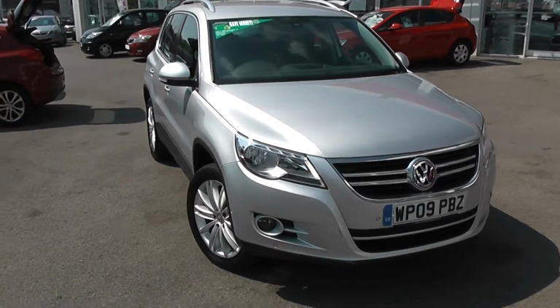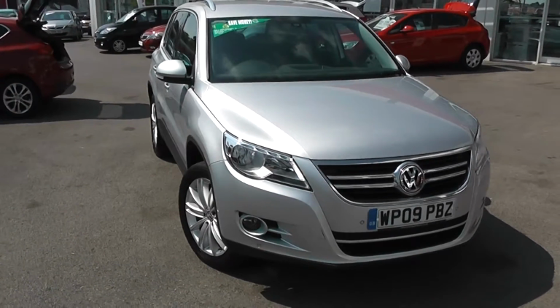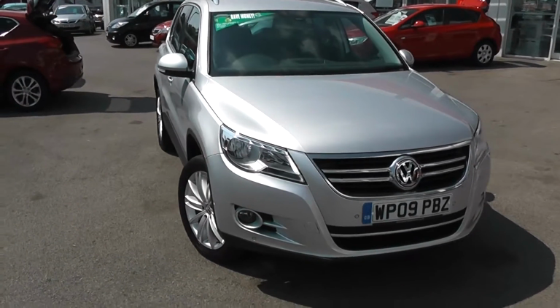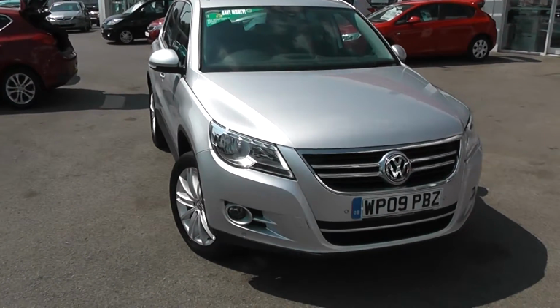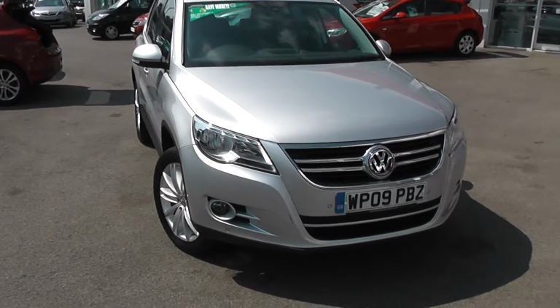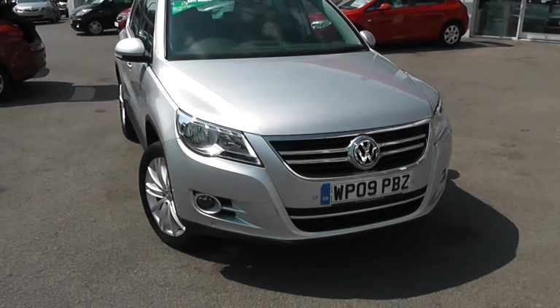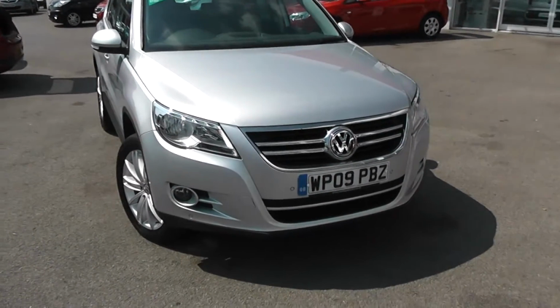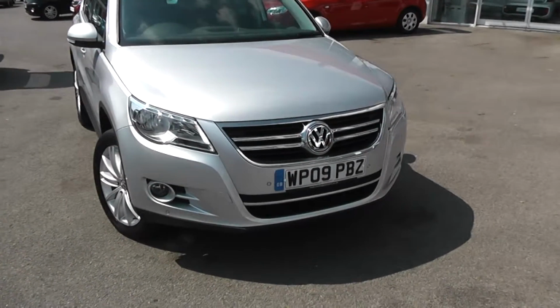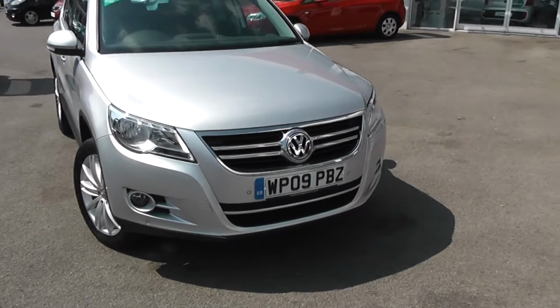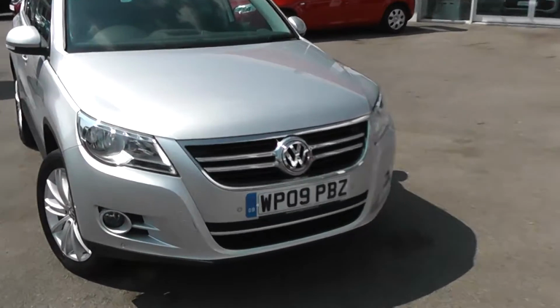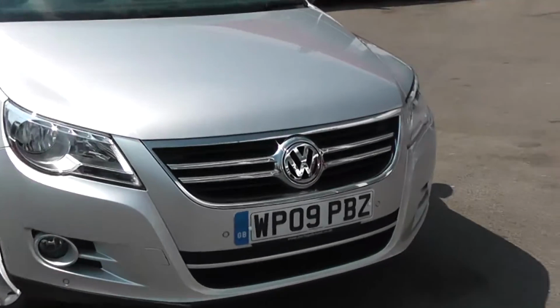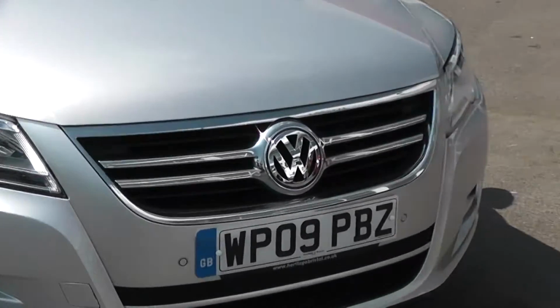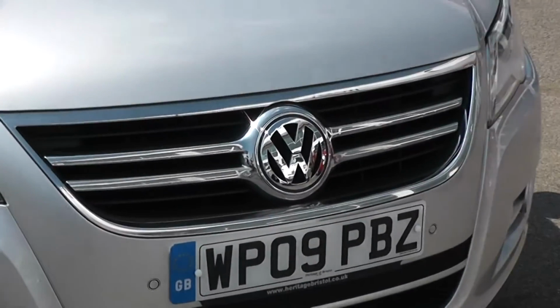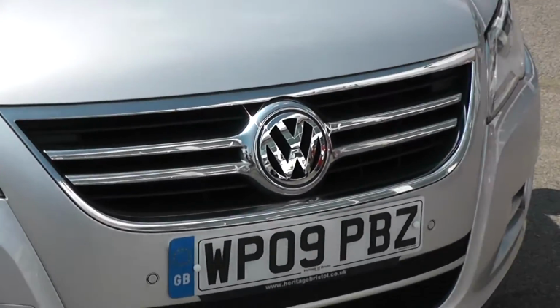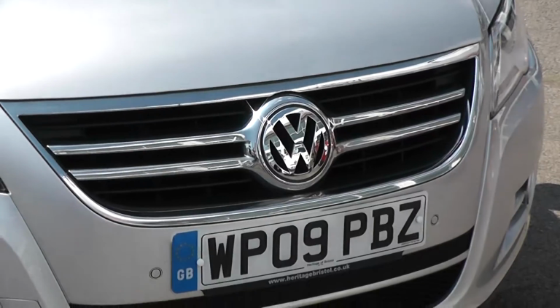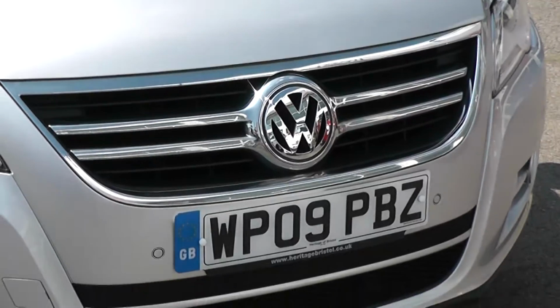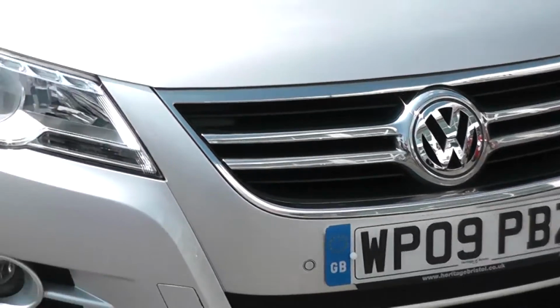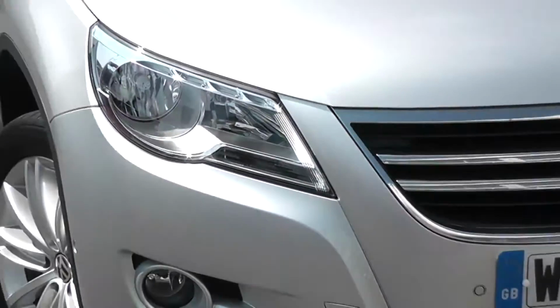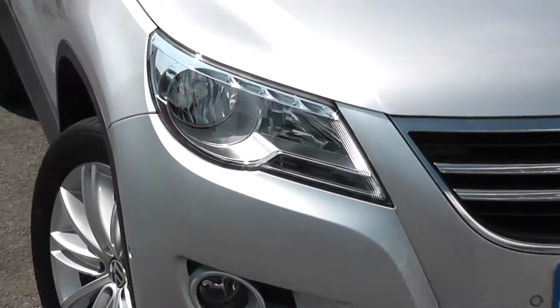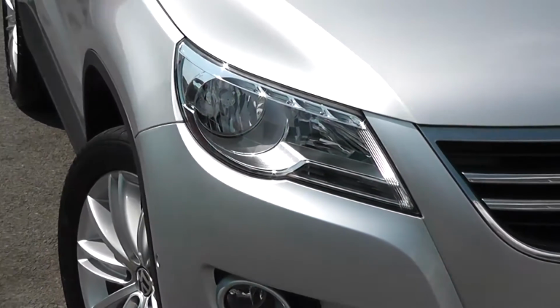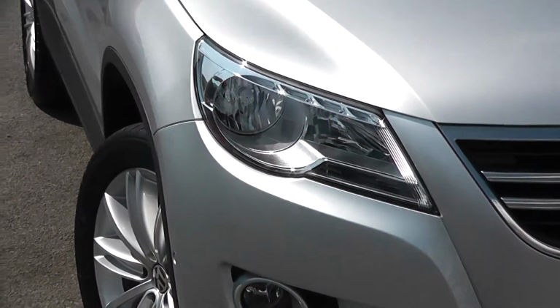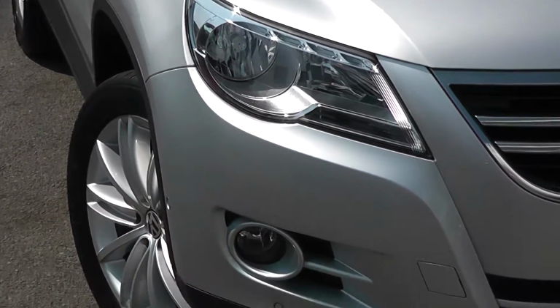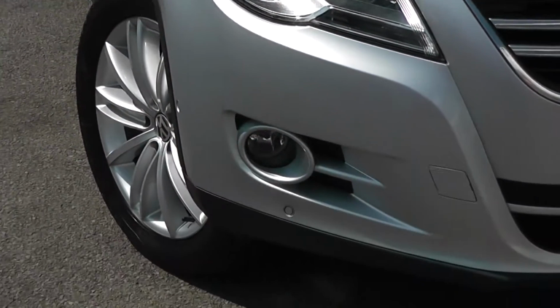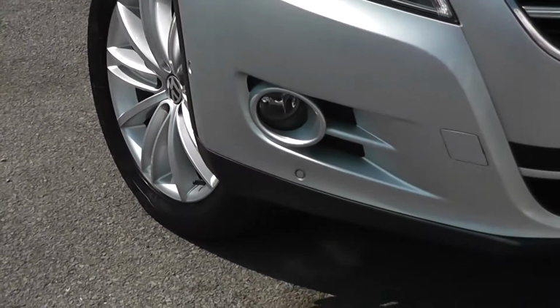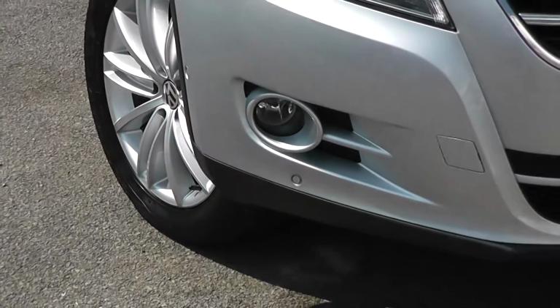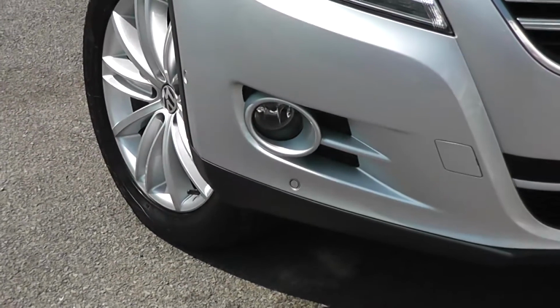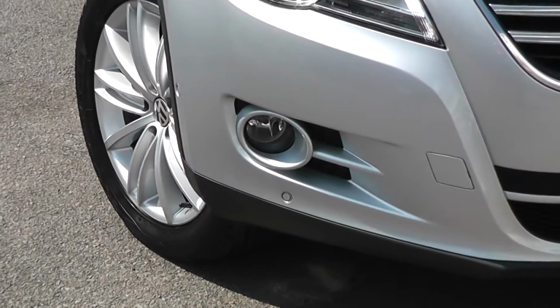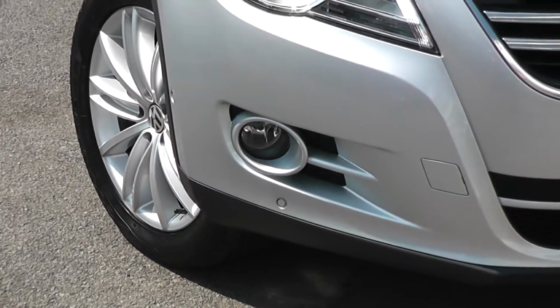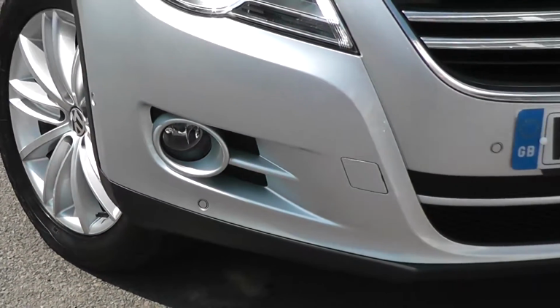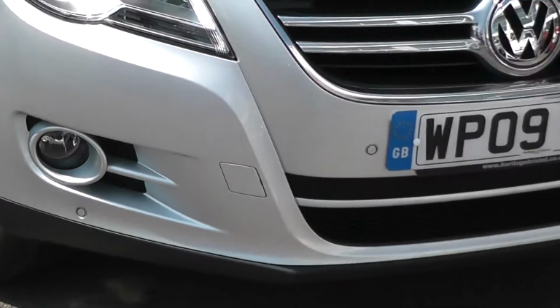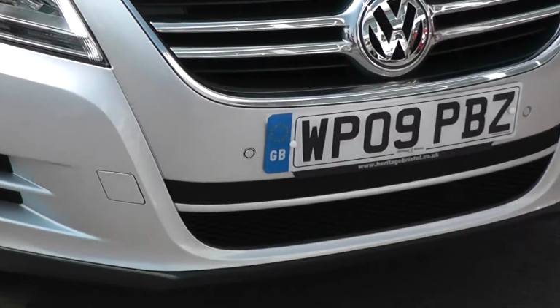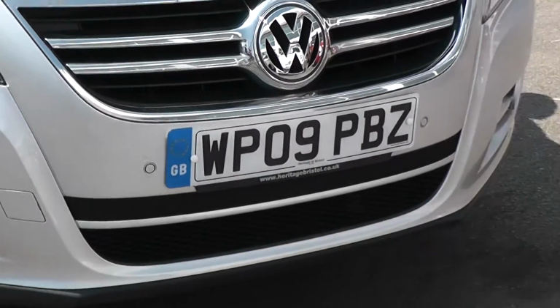Some of the outside features, as you can see, are colour-coded bumpers, the chrome front grille, large front headlights, front fog lights, and also front parking sensors on this car.